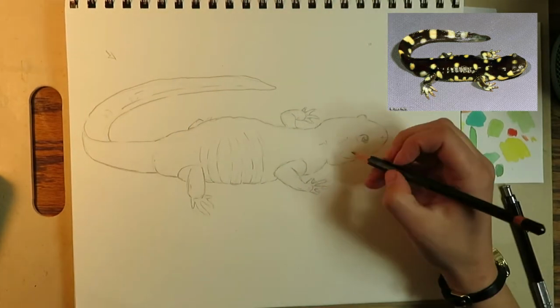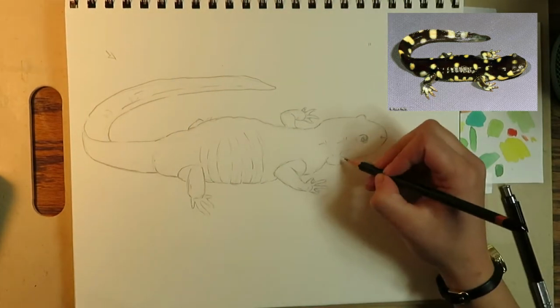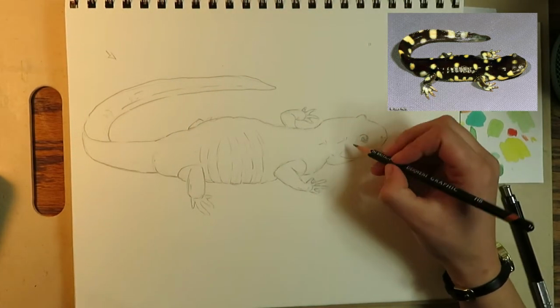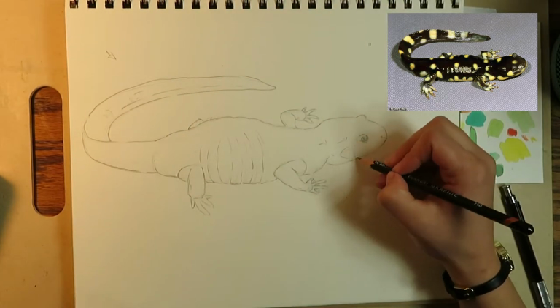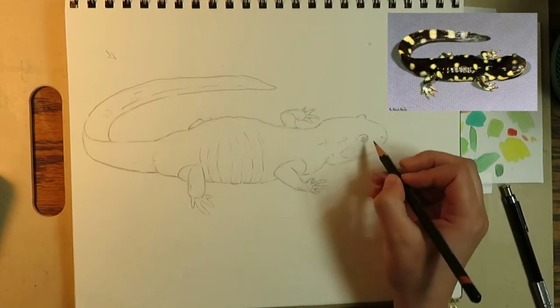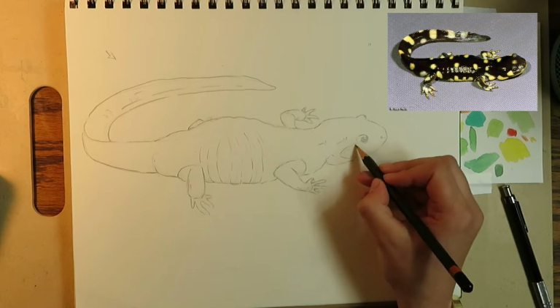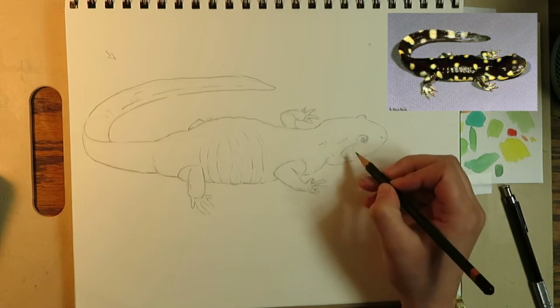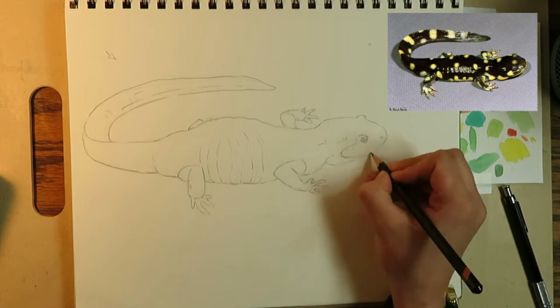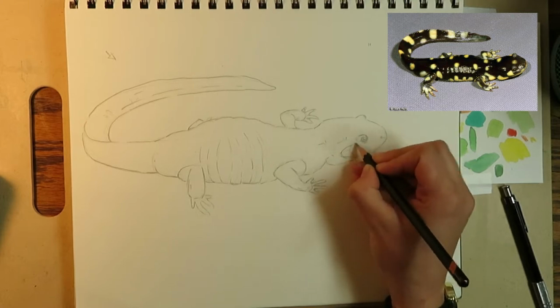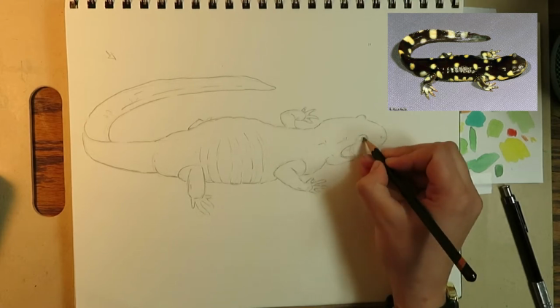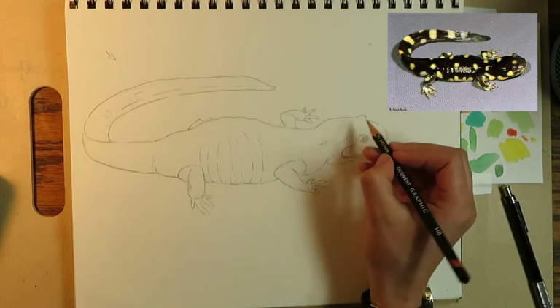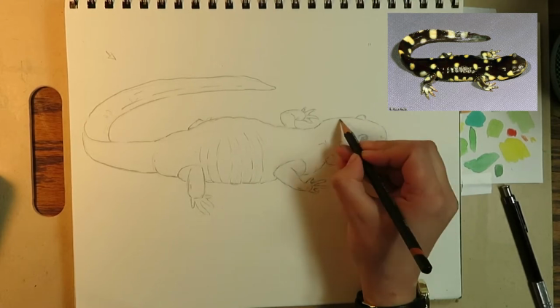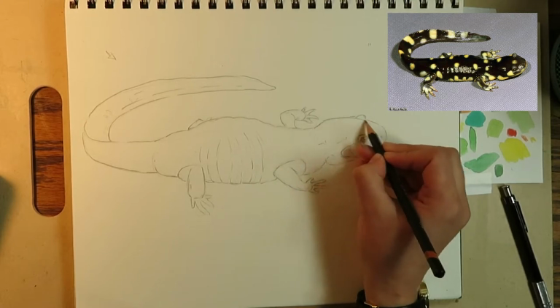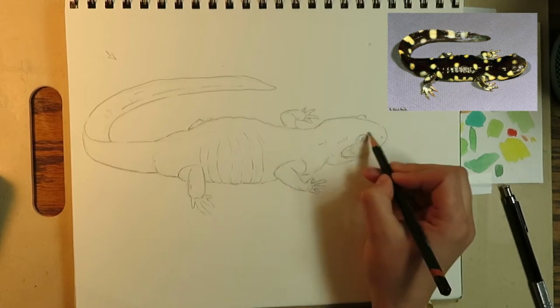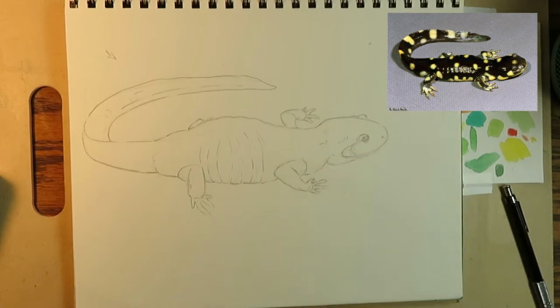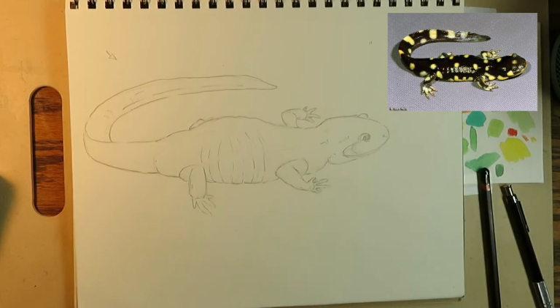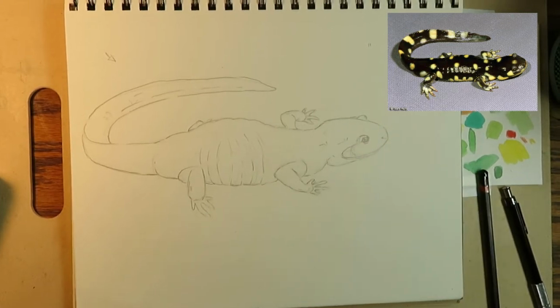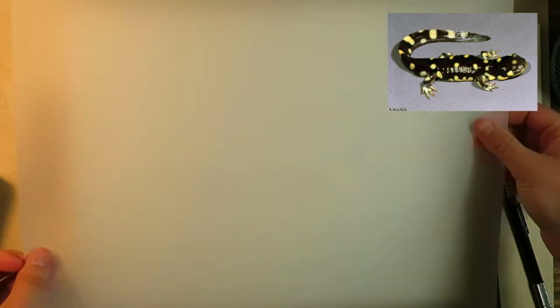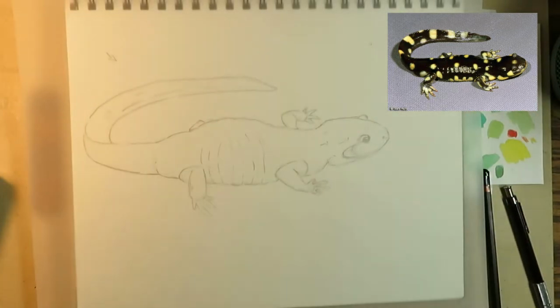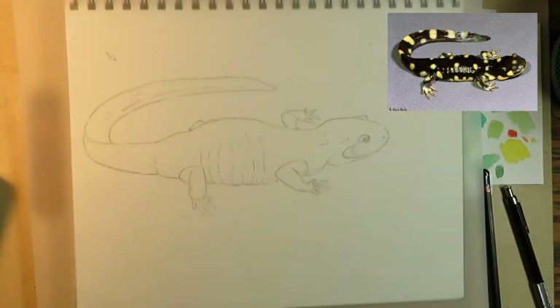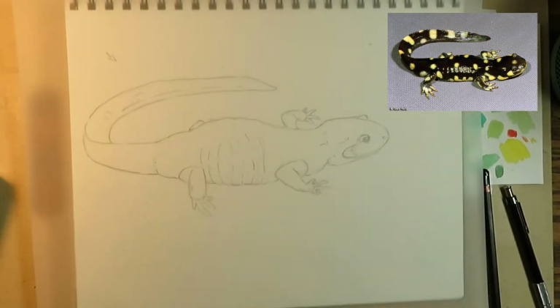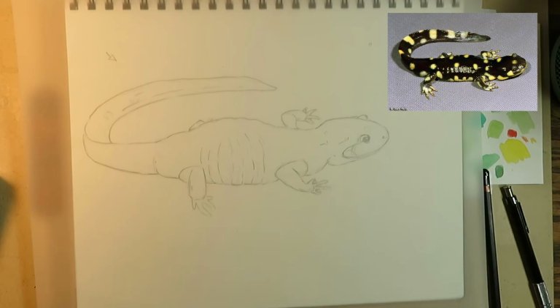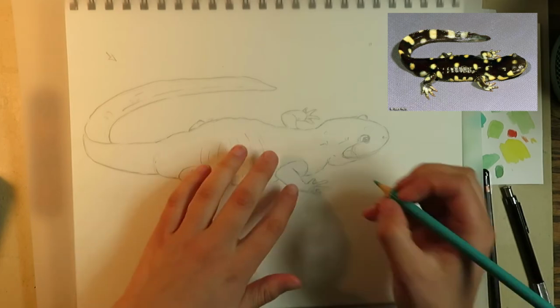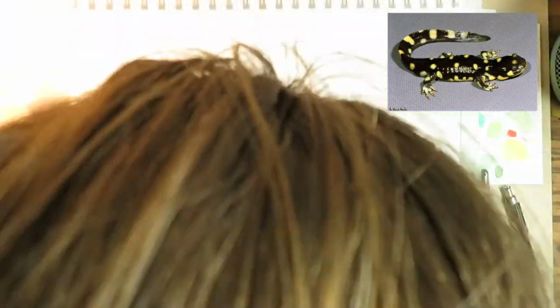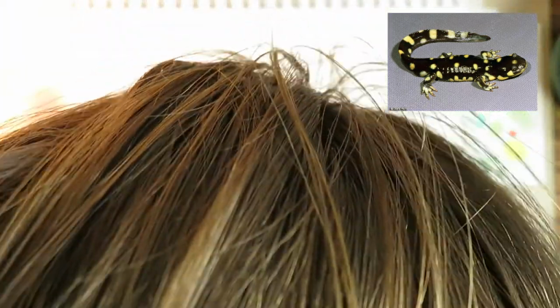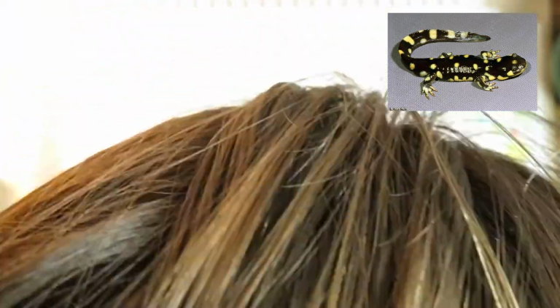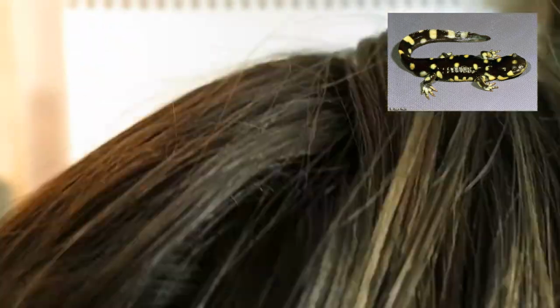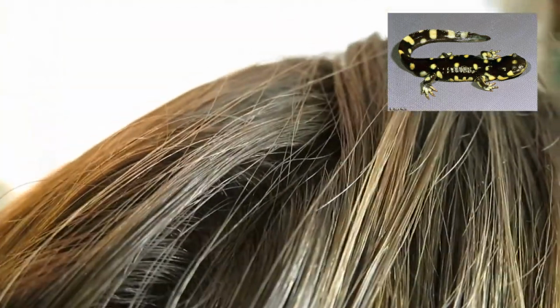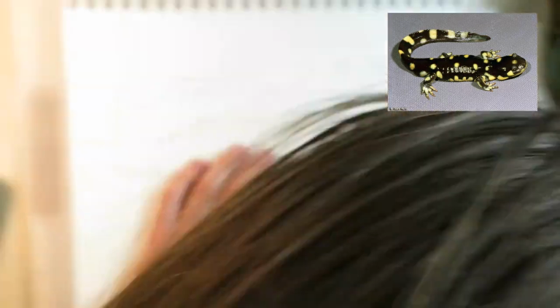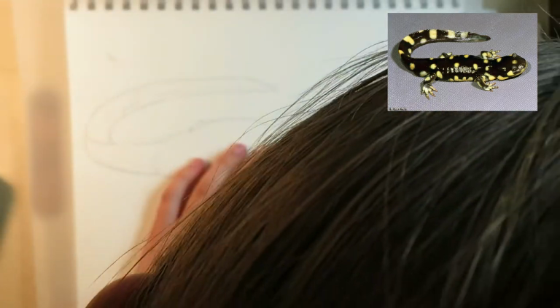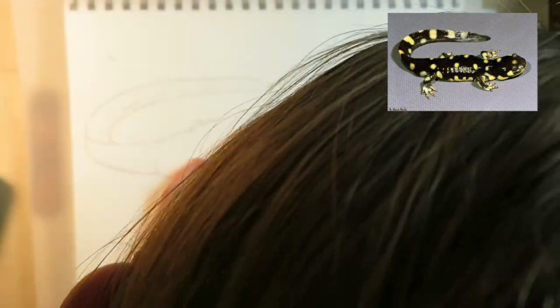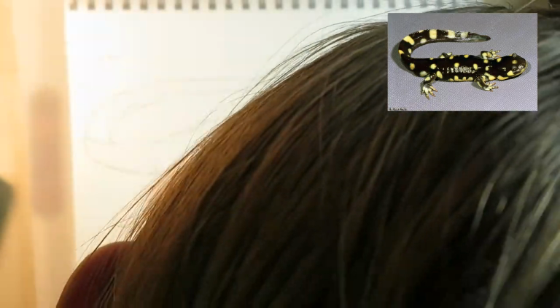You can use this step to alter some of the lines and details — it's not your last chance to do this, but it gets a lot harder as you go on. Now that I've completed my sketch, I need to transfer it to paper I can paint on.